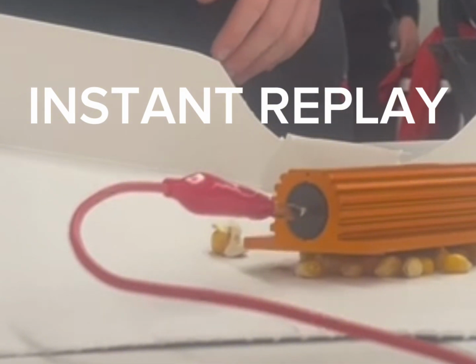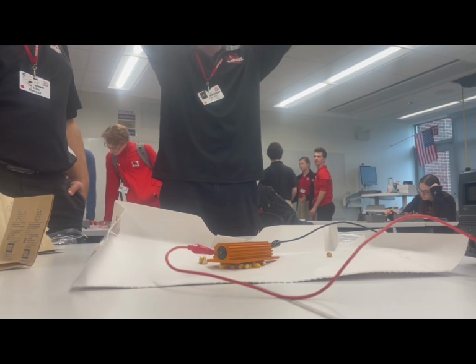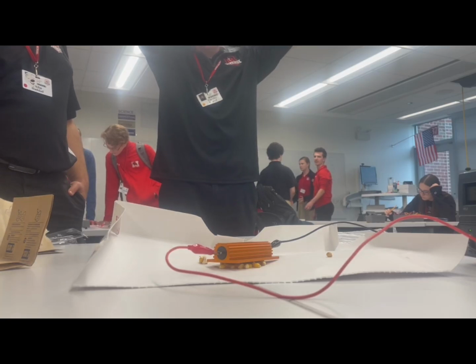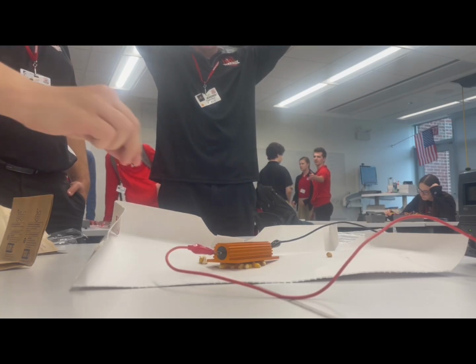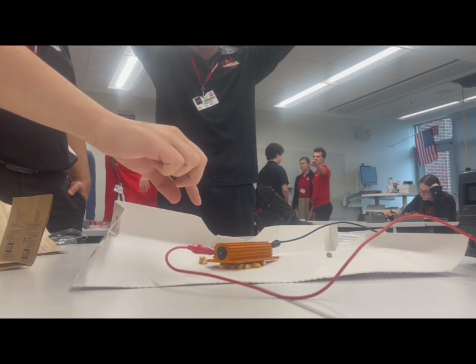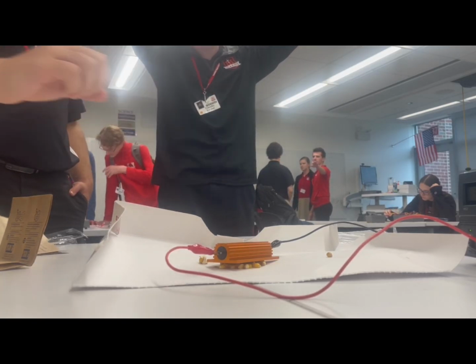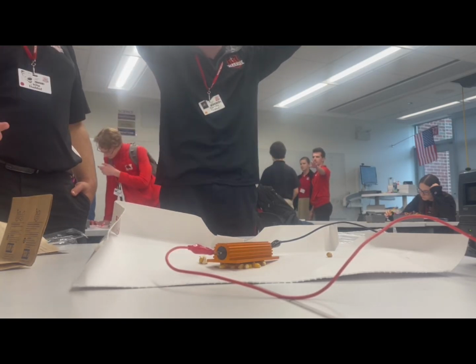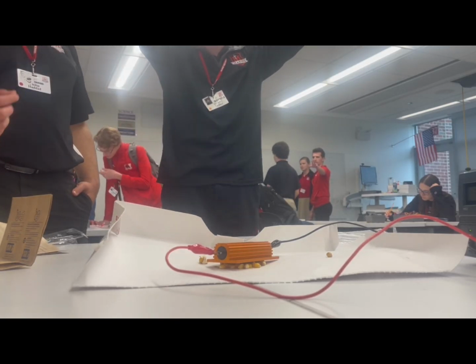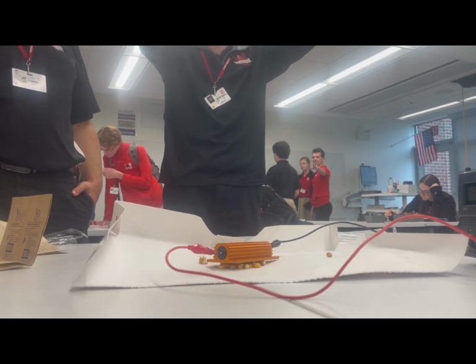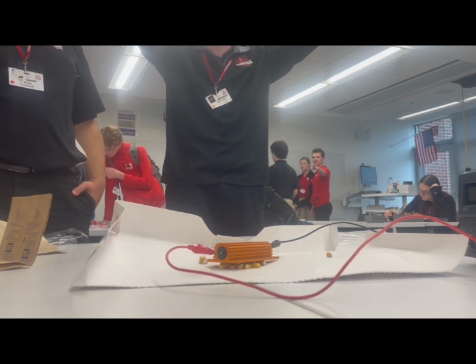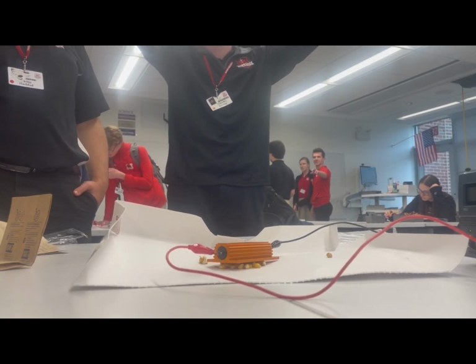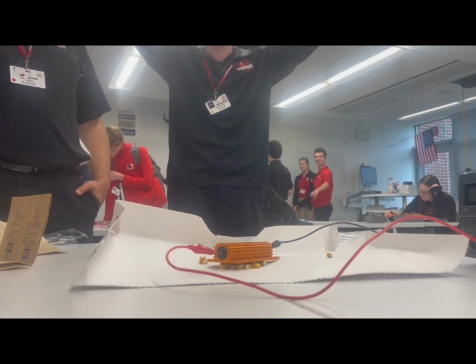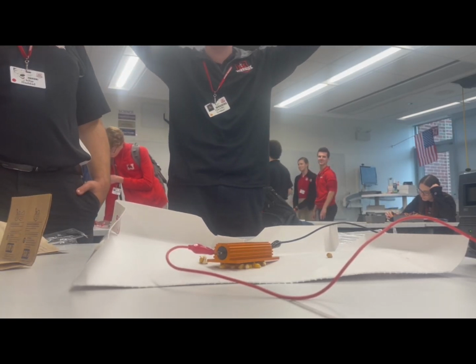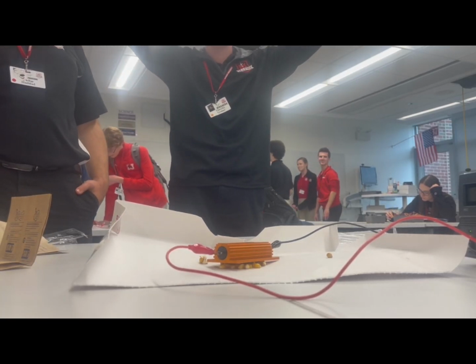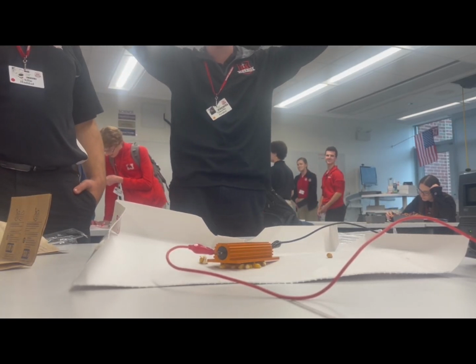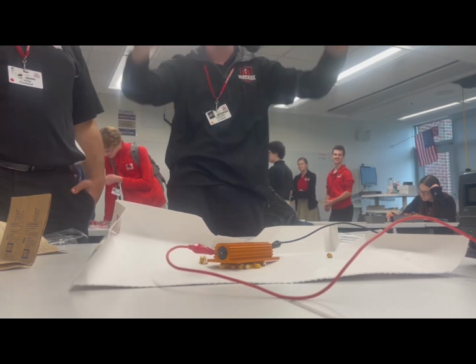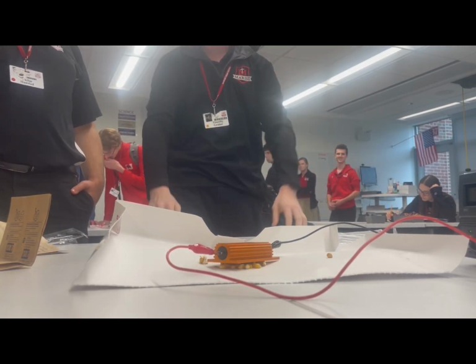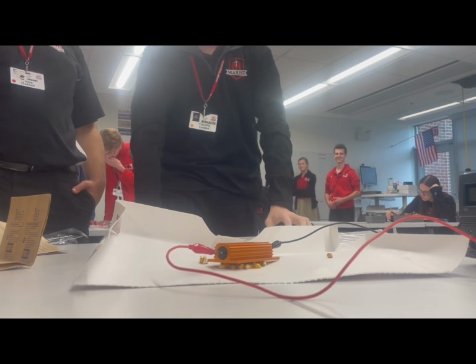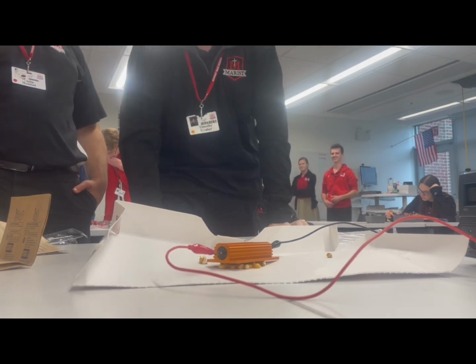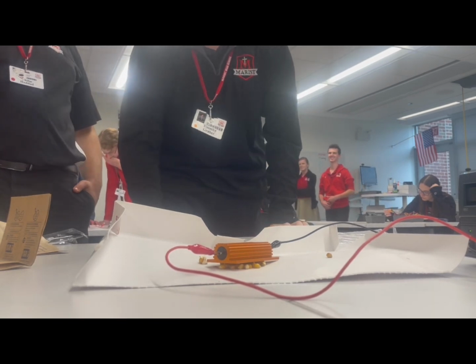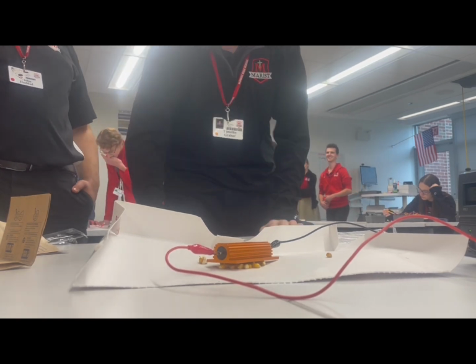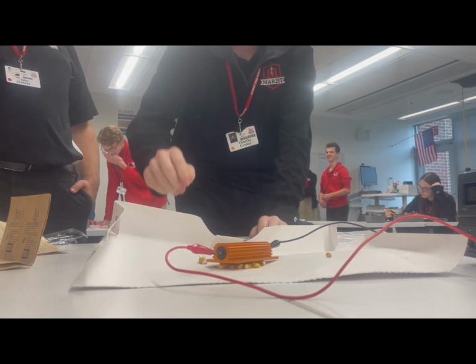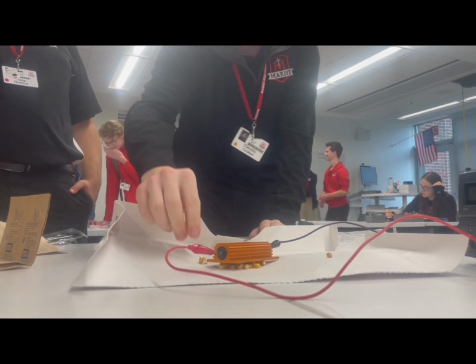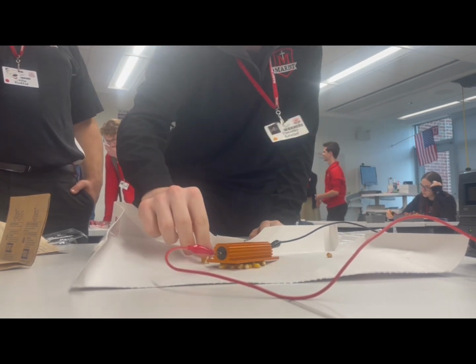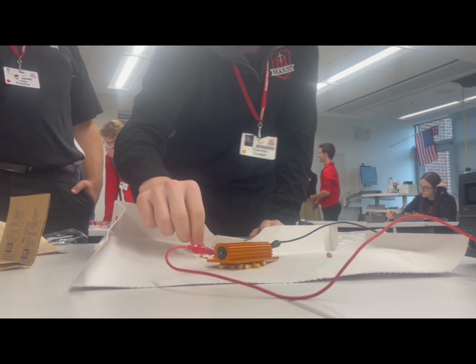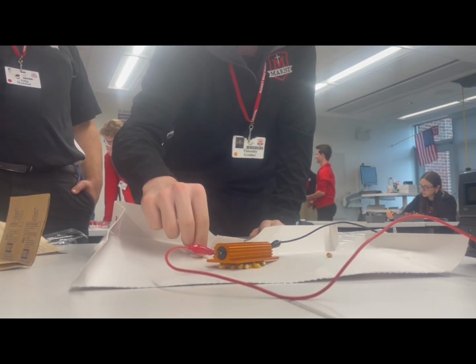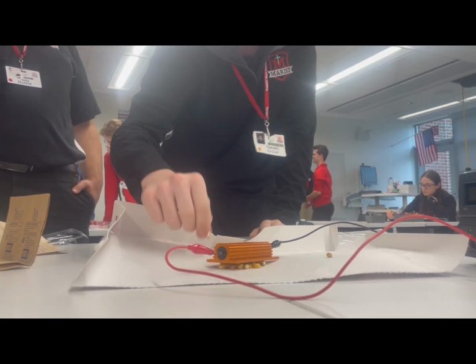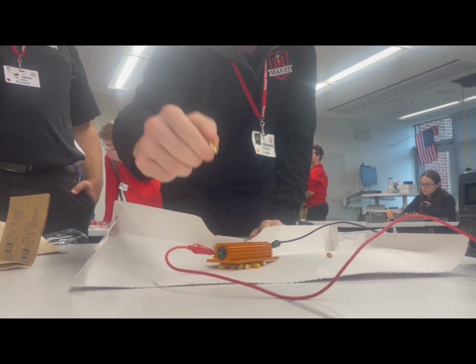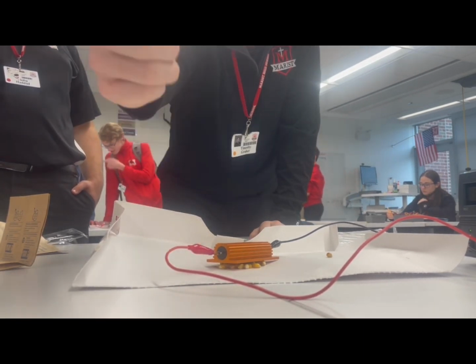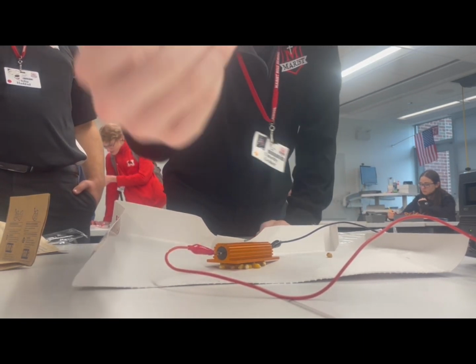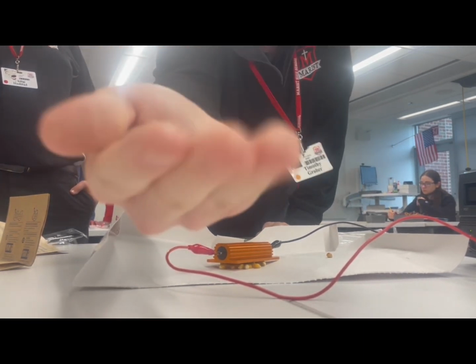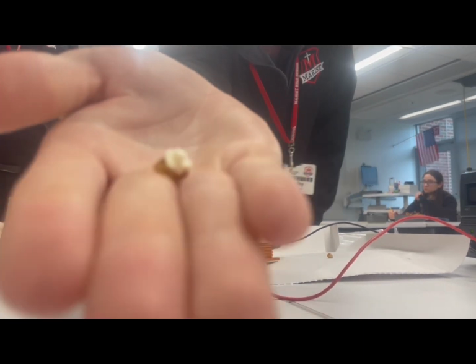Did it really? Yes! It did! Oh my goodness! Holy s**t! Put this on record! F**king camera! It works!